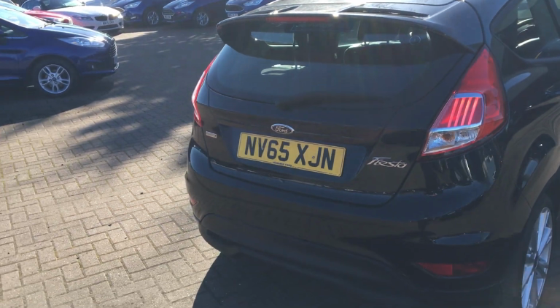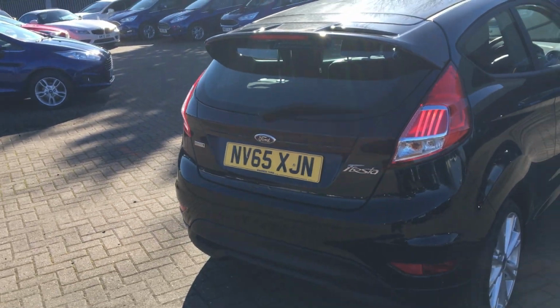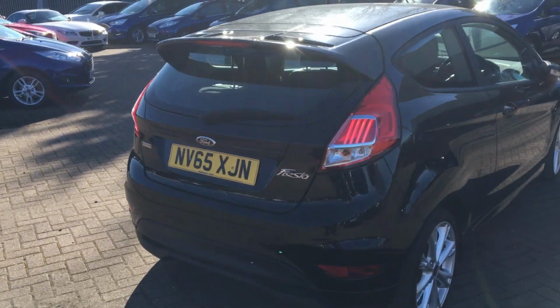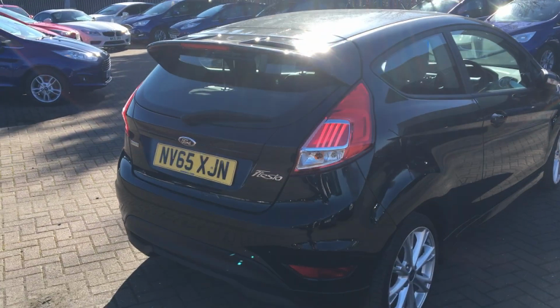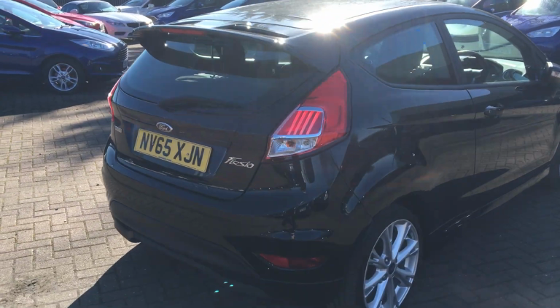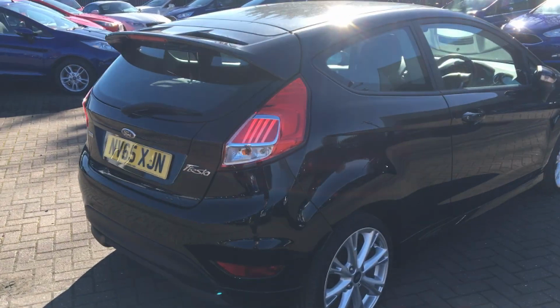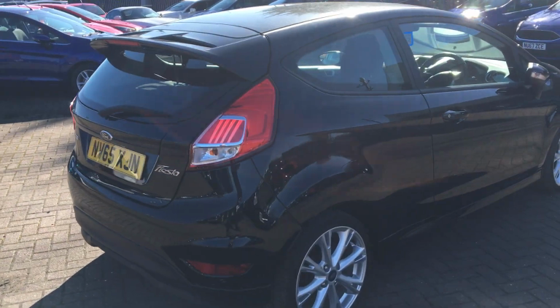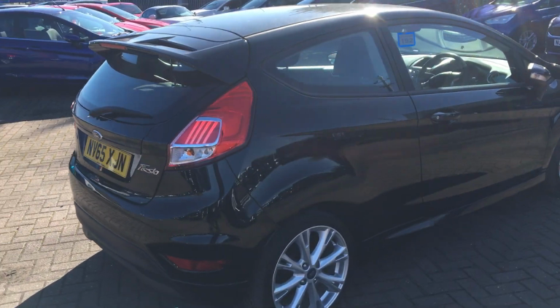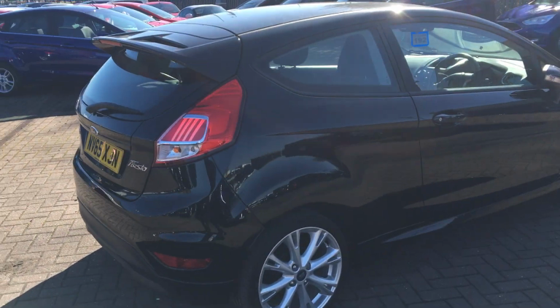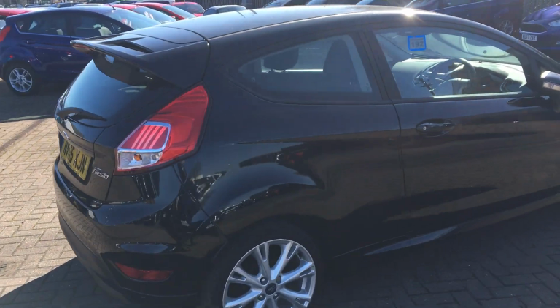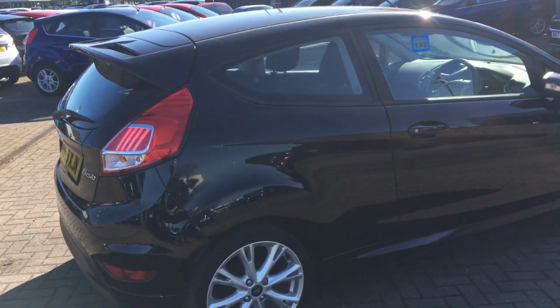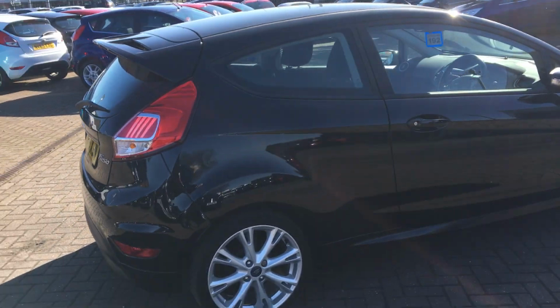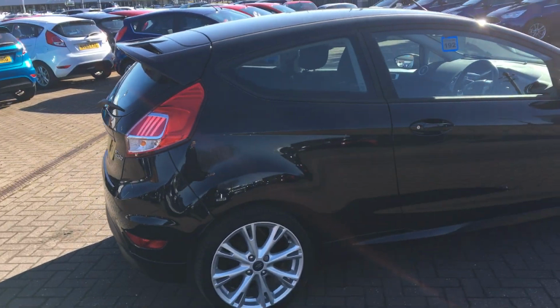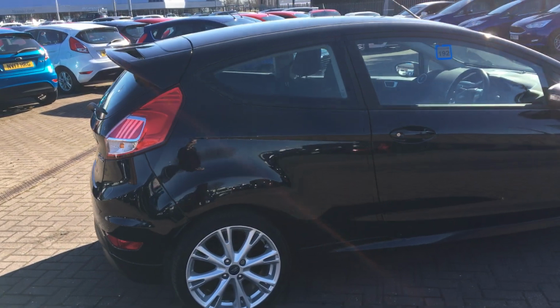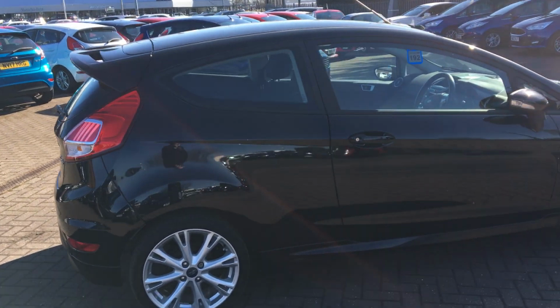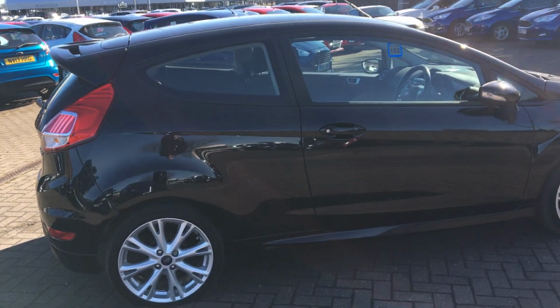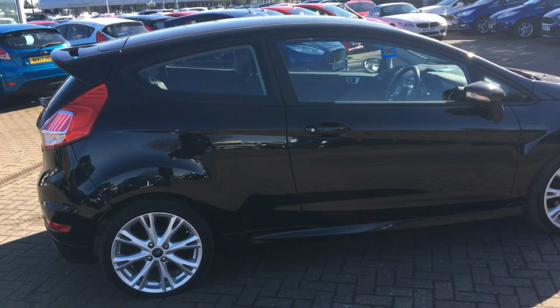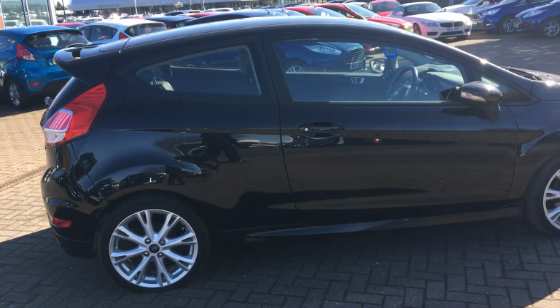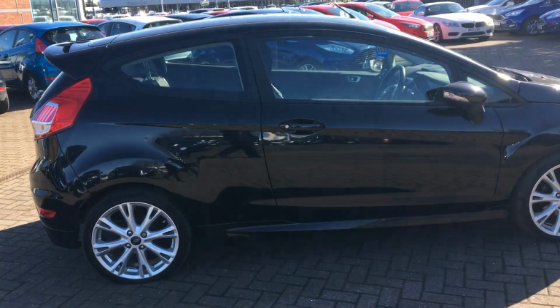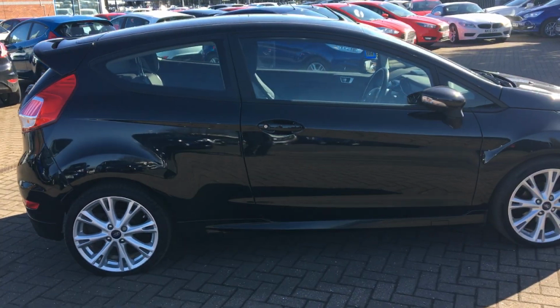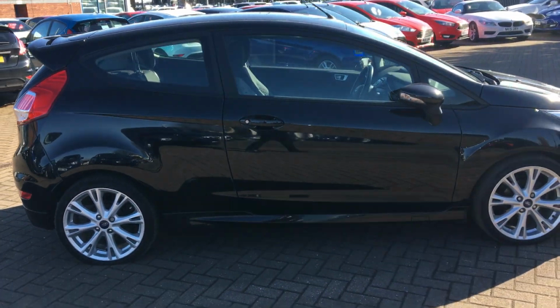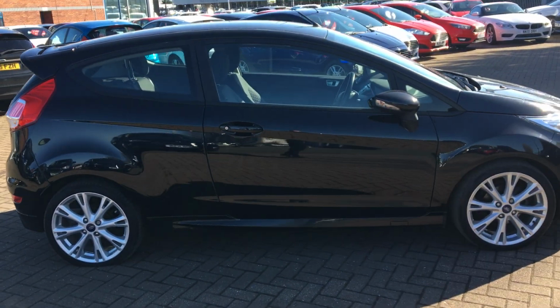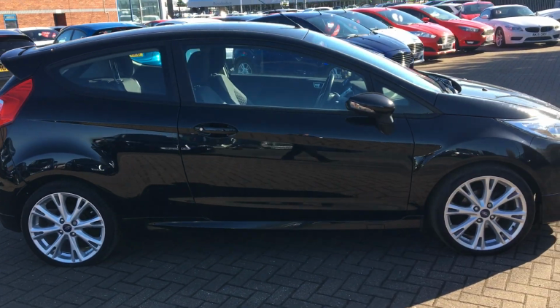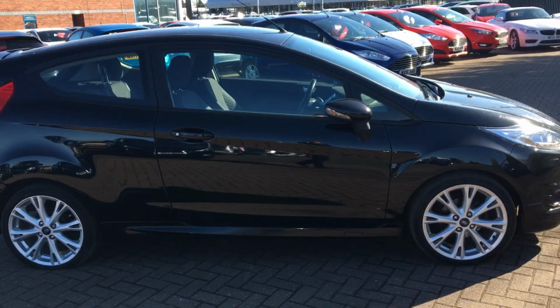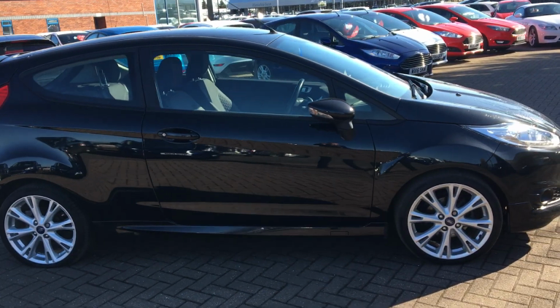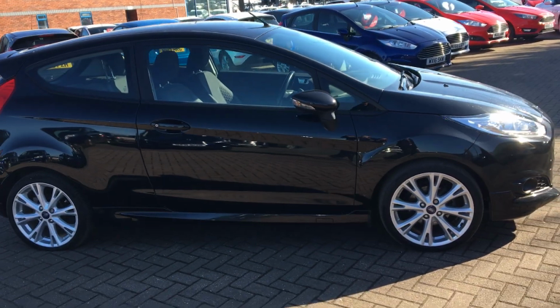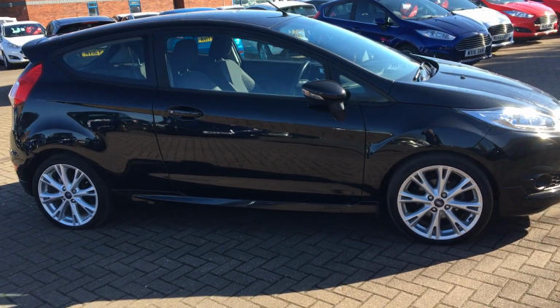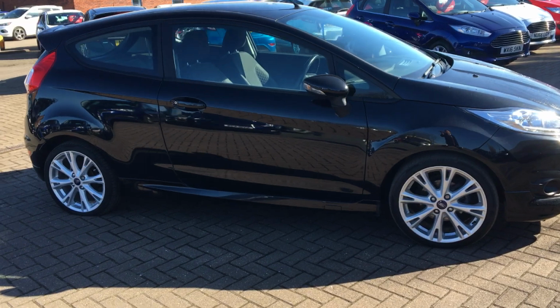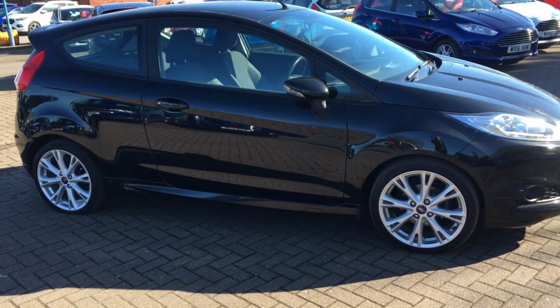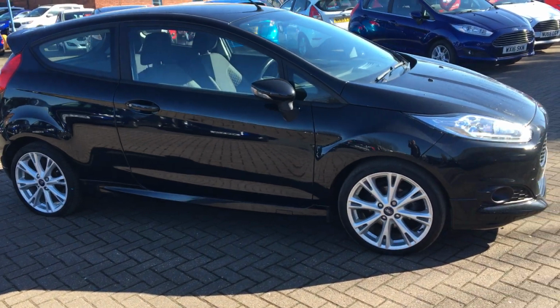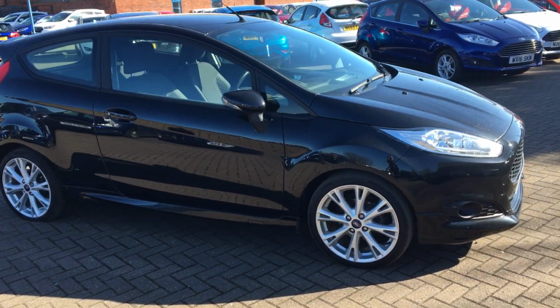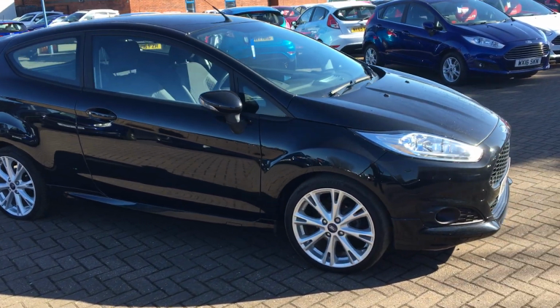The Fiesta is great economy-wise with a nice high MPG. Whether you're looking for something swift around city drives or something comfortable and stylish for longer motorway drives, the Fiesta is definitely the one for you.